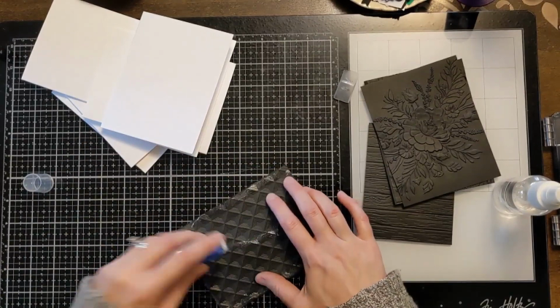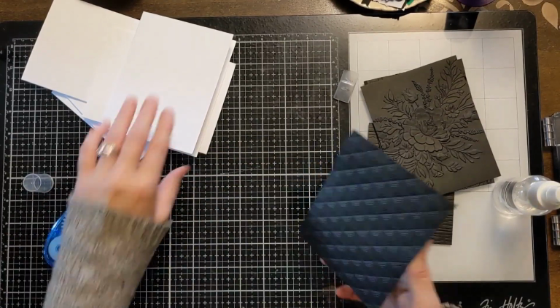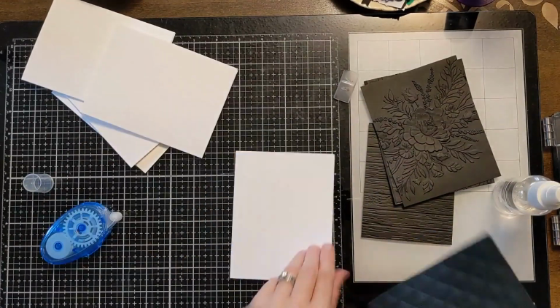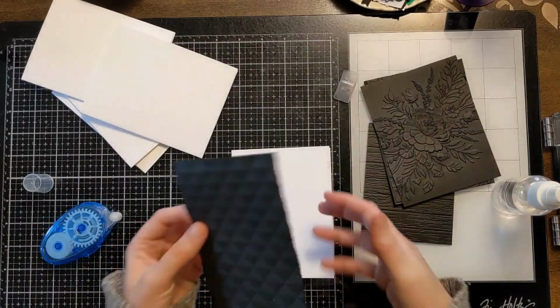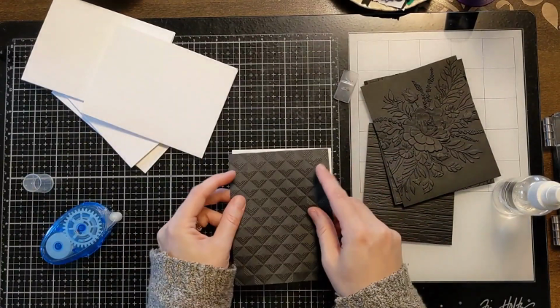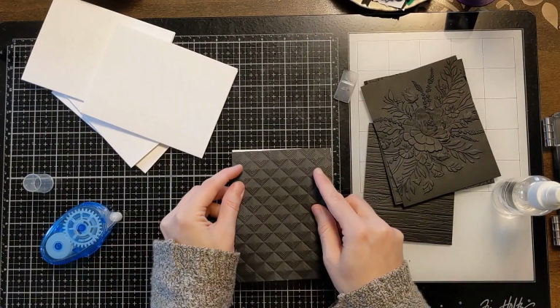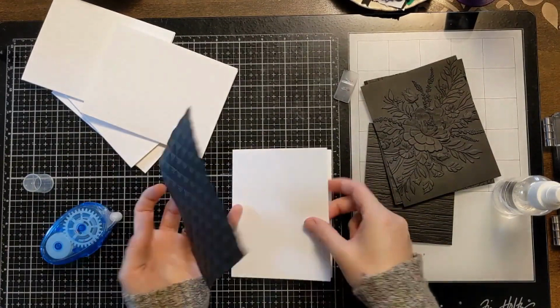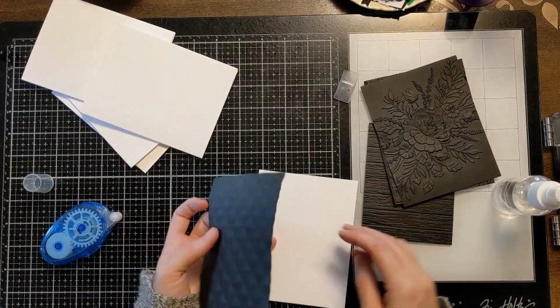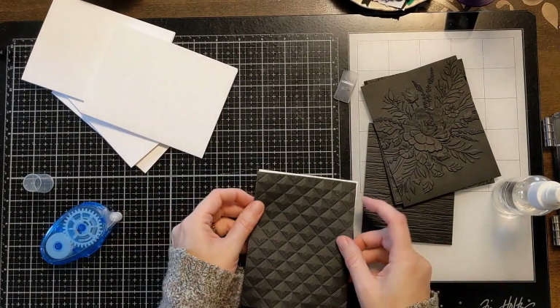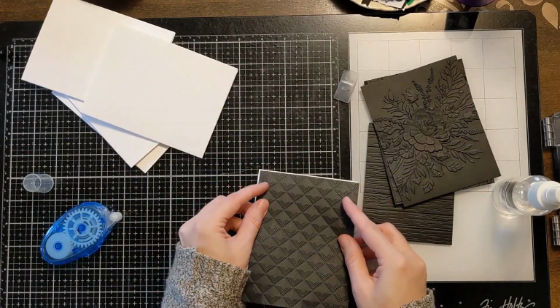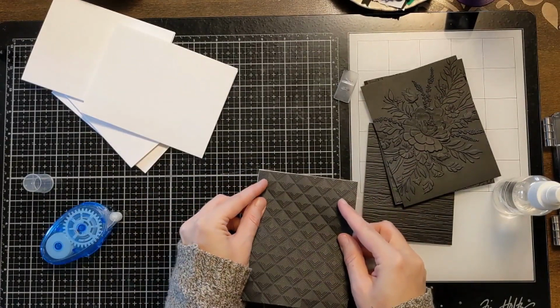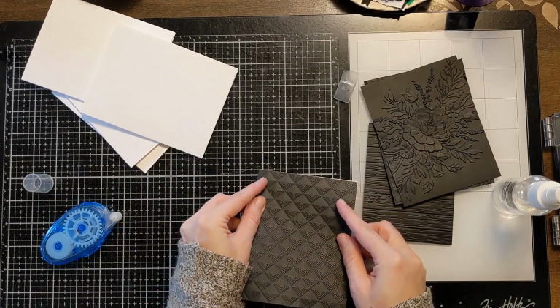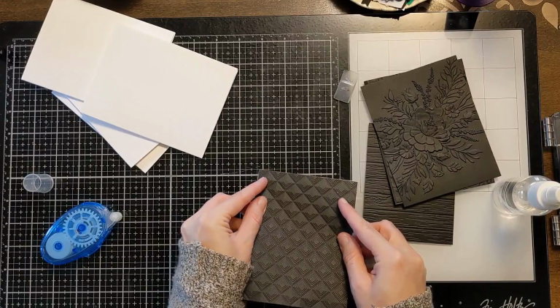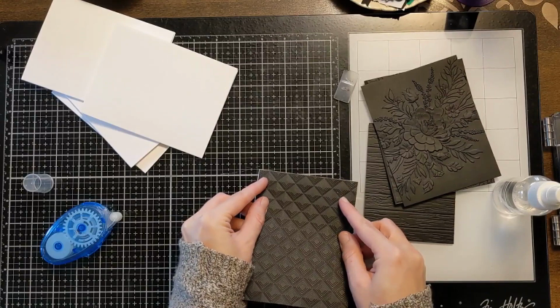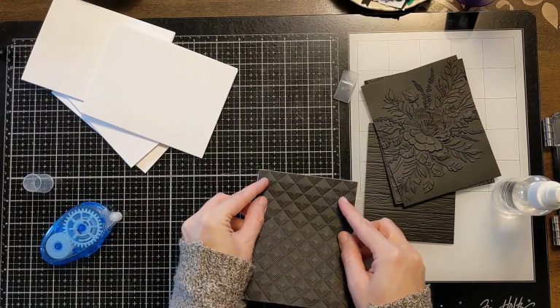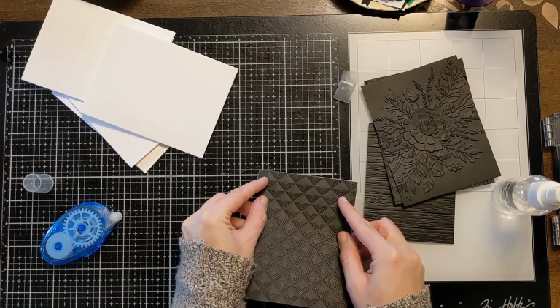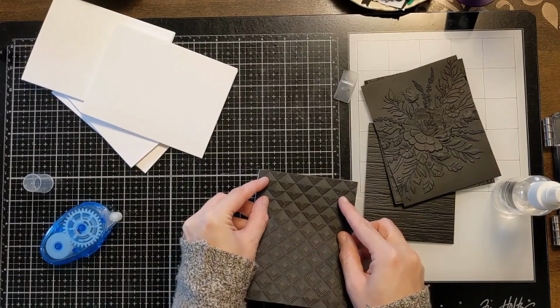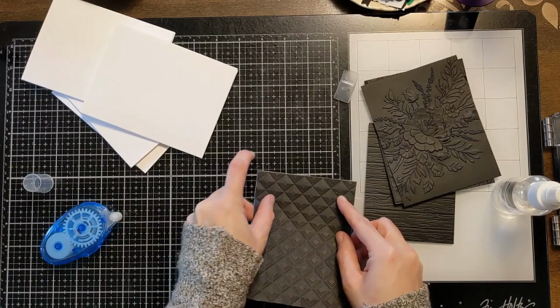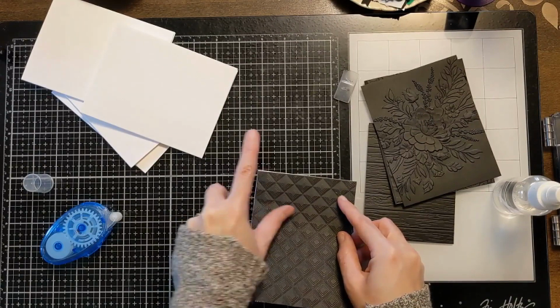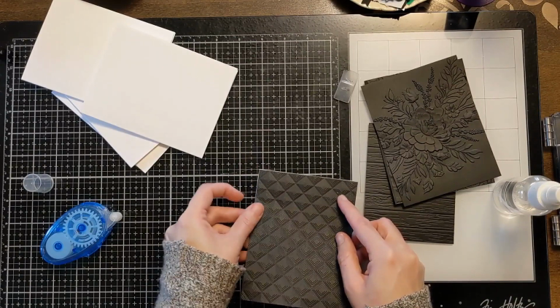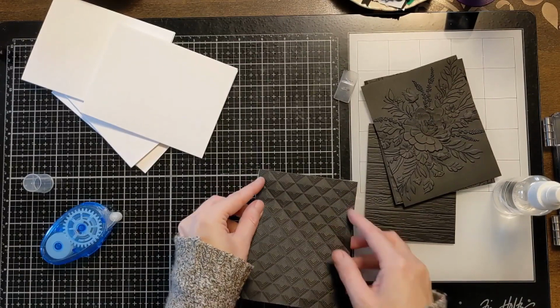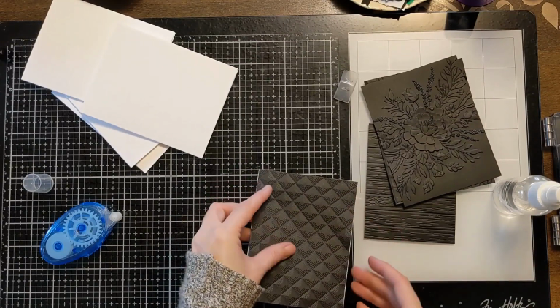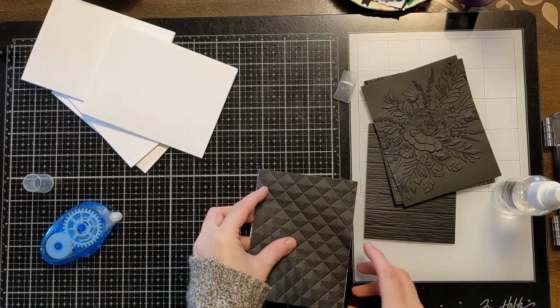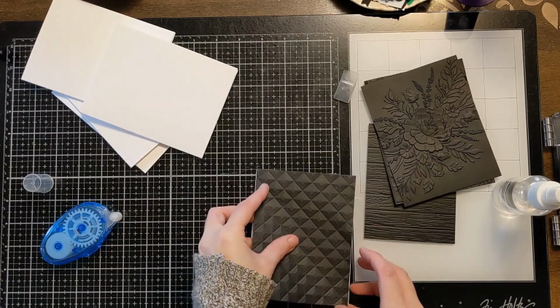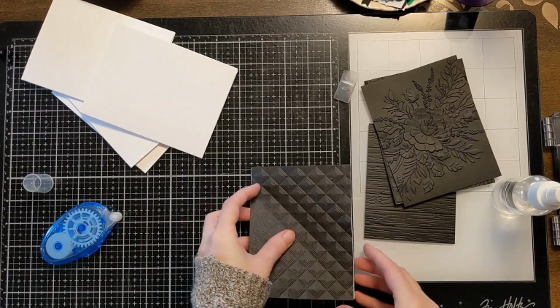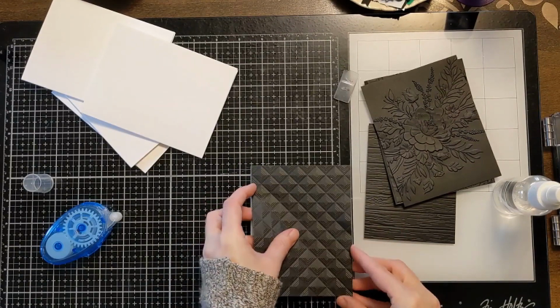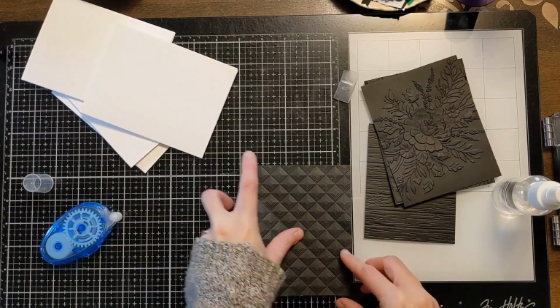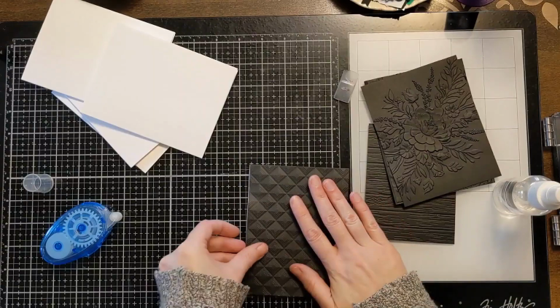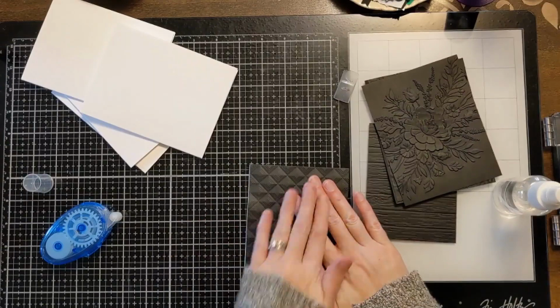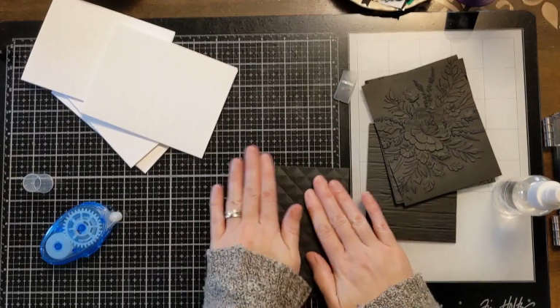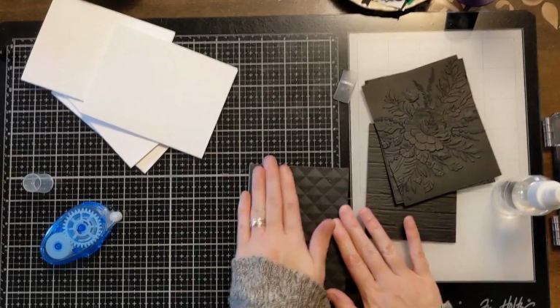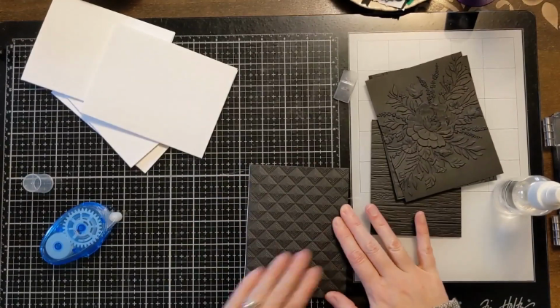This Fatty McGee embossing folder is so thick but it gives you such cool dimension at the end — it is definitely 3D. I ended up using my metal shim and a couple pieces of folded up cardstock, and that created the exact pressure I needed for that particular embossing folder. Sometimes you just have to mess around and figure out what works depending on how thick your paper is, how thick your embossing folder is, and what the sandwich is for your particular machine.